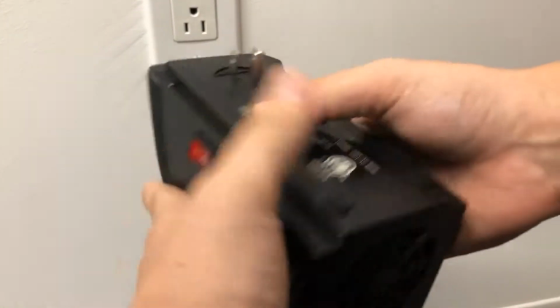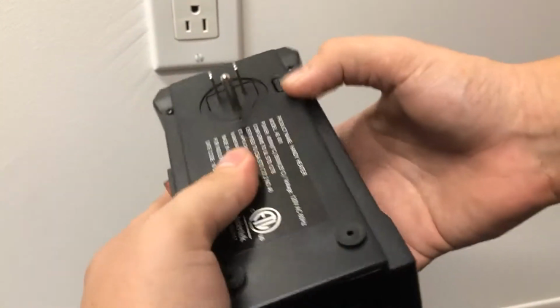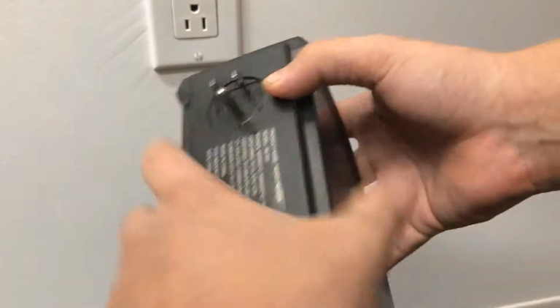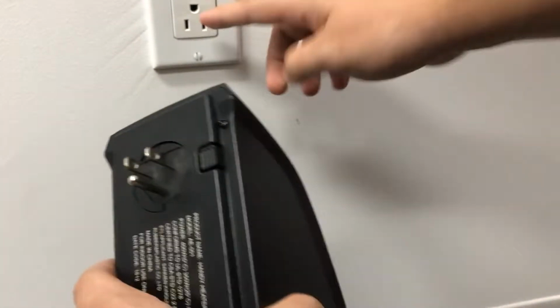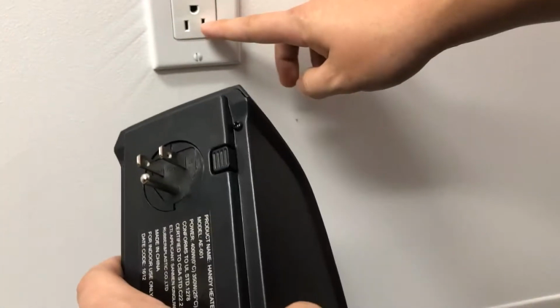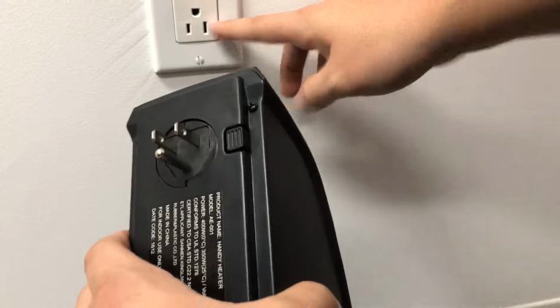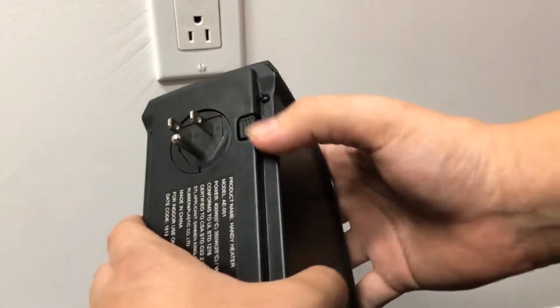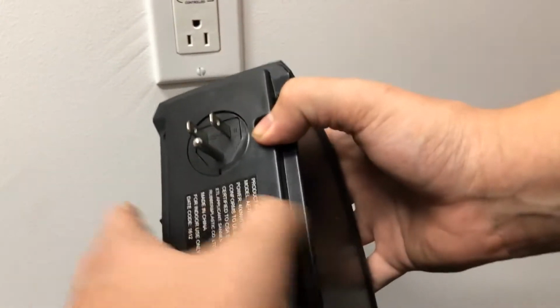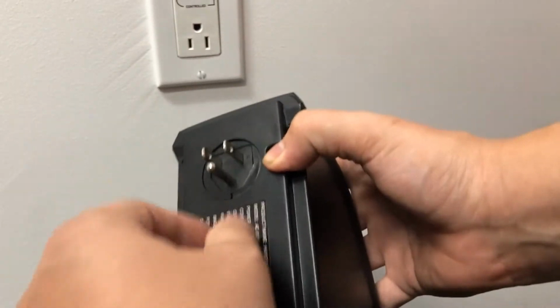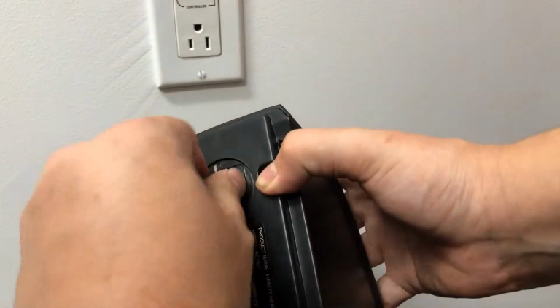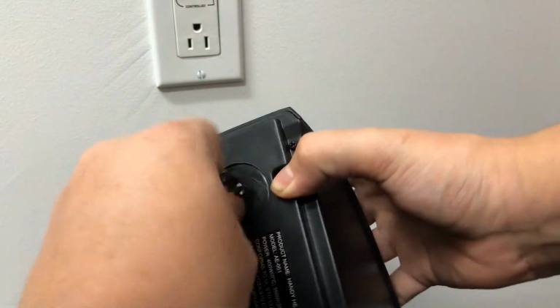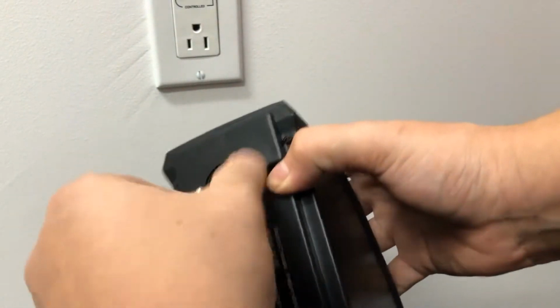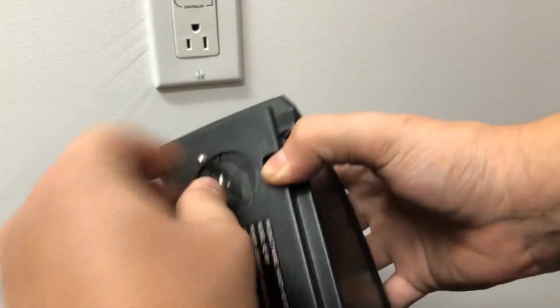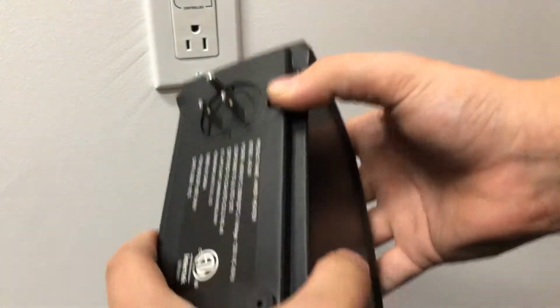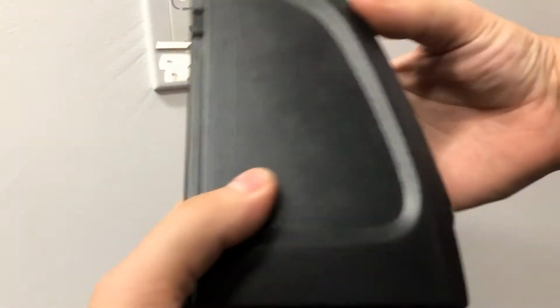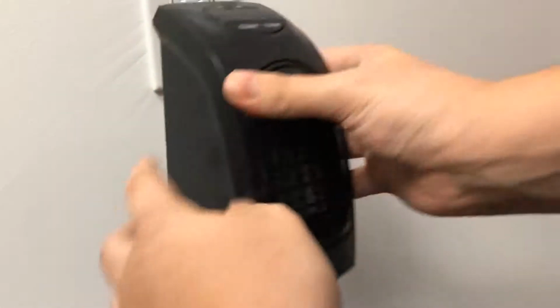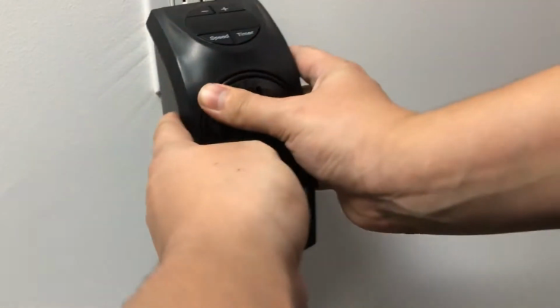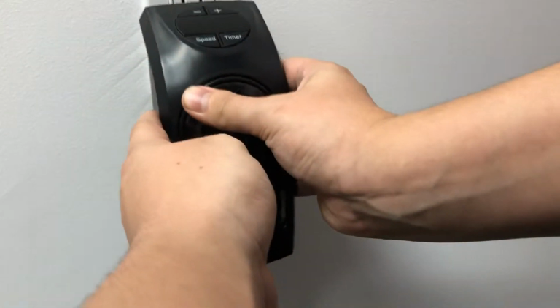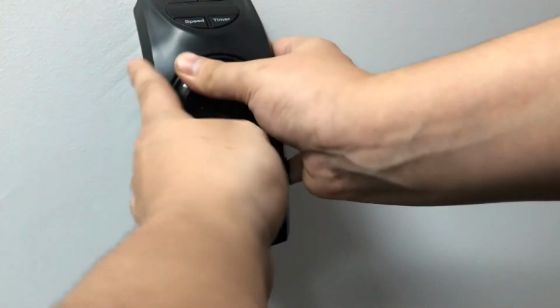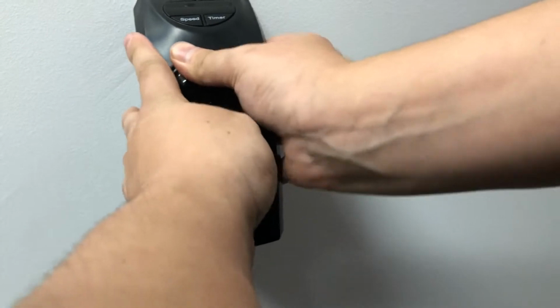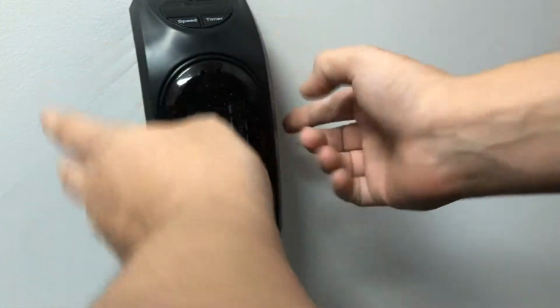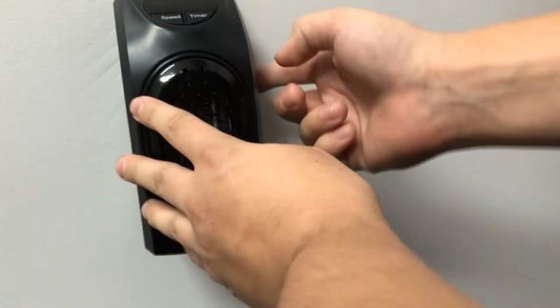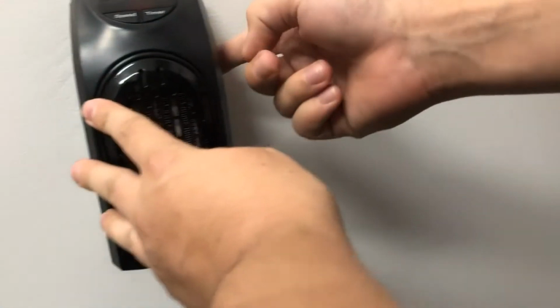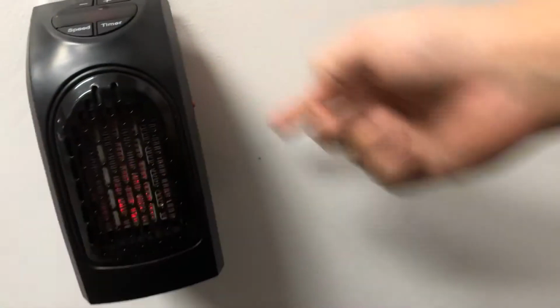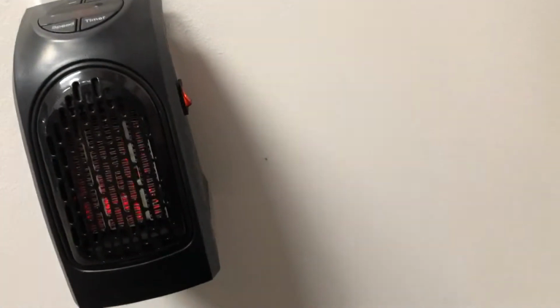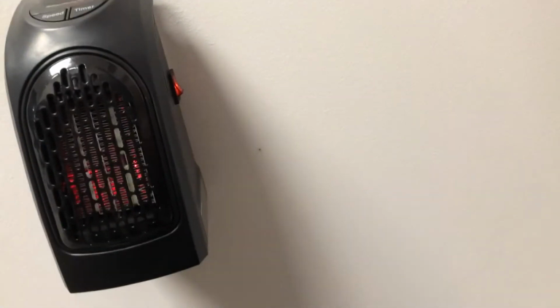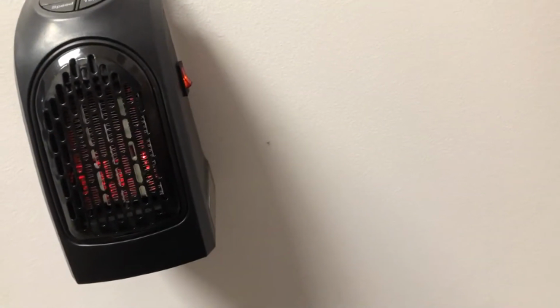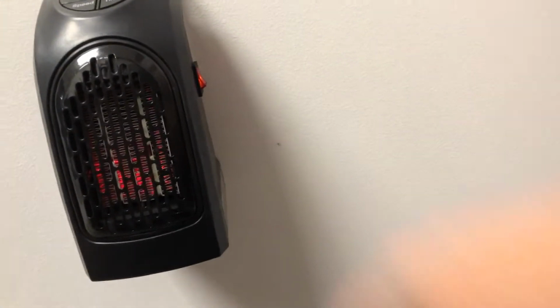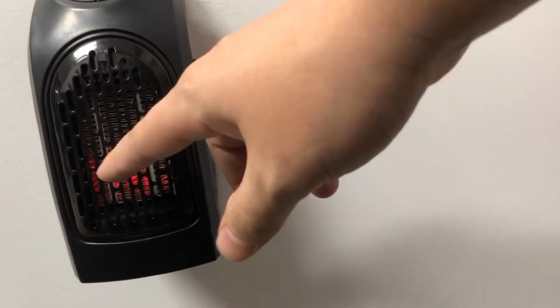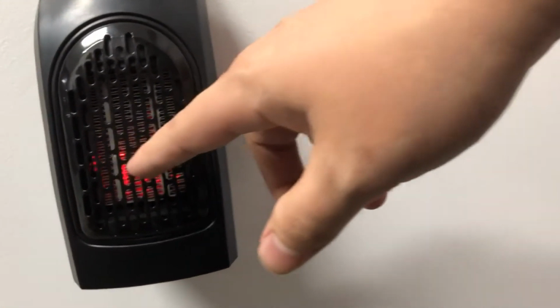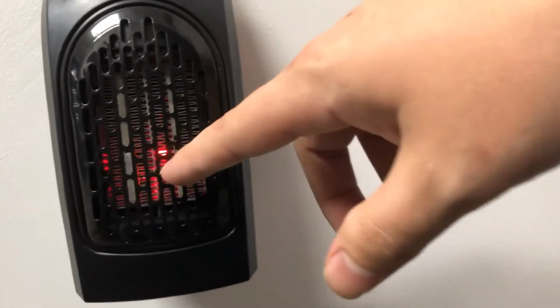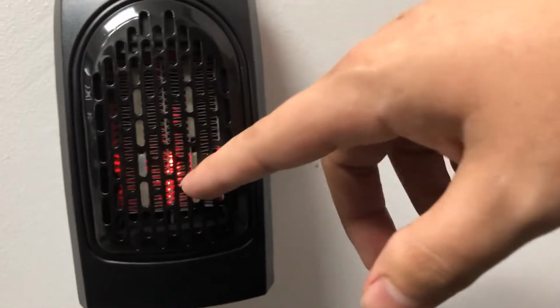One of my favorite things is if you have a weird plug like mine that's upside down, you can easily just twist it and plug it straight into the wall. You turn it on with the side button right here and it turns on — you can see it's already starting to push out heat.